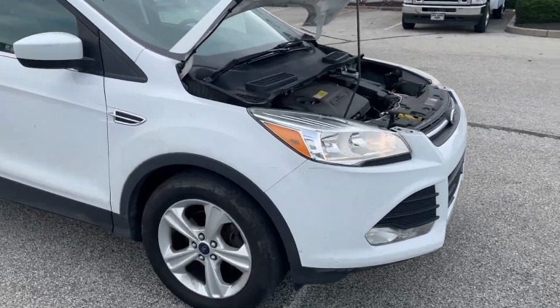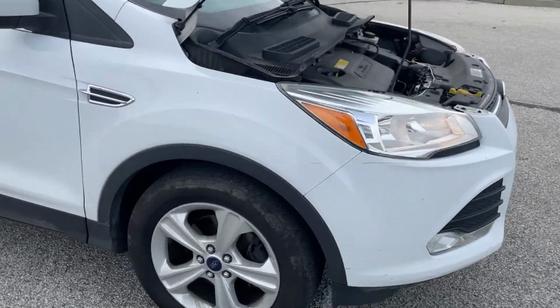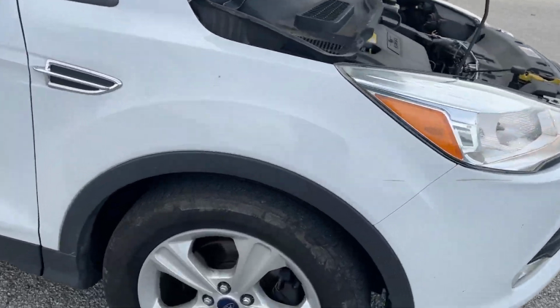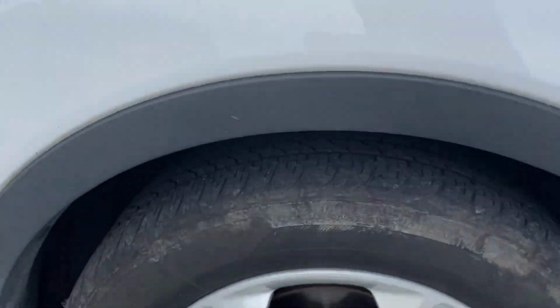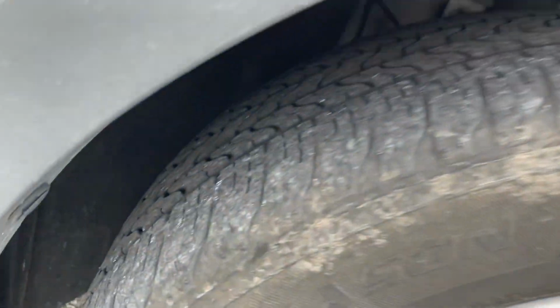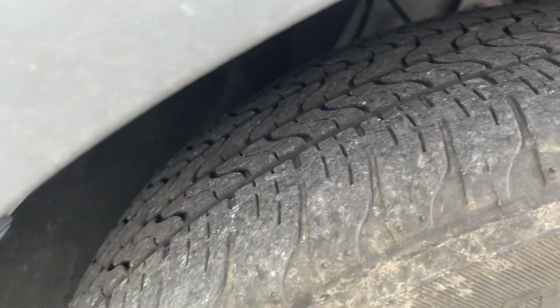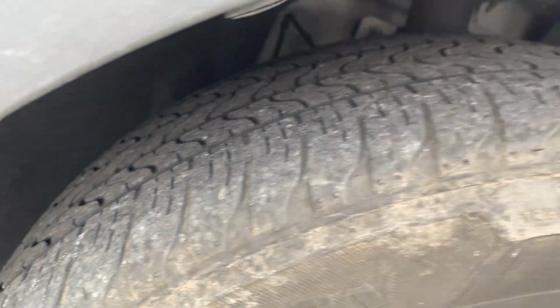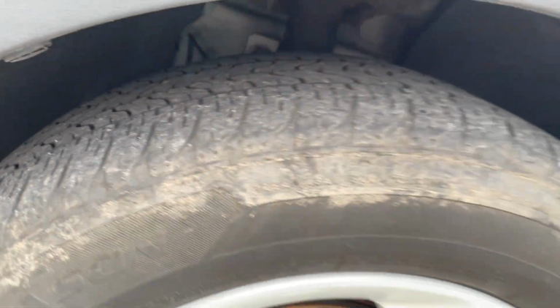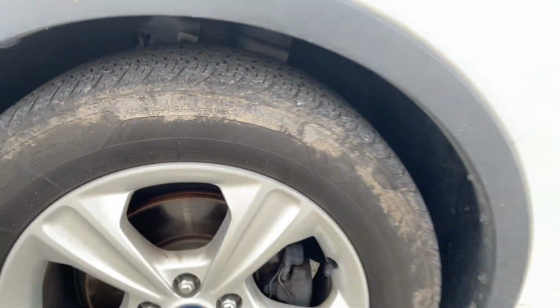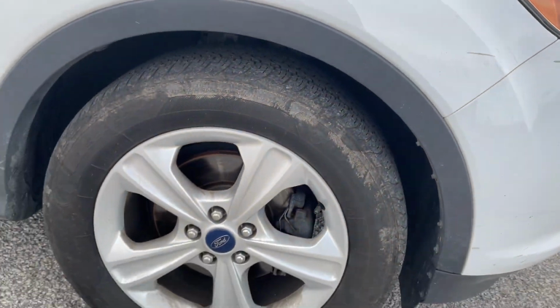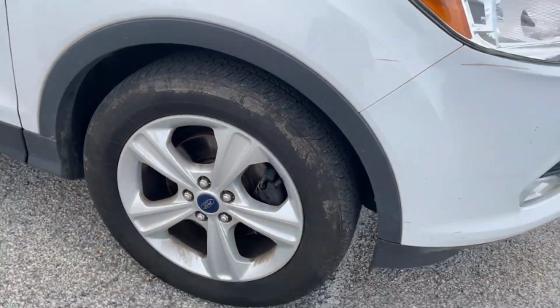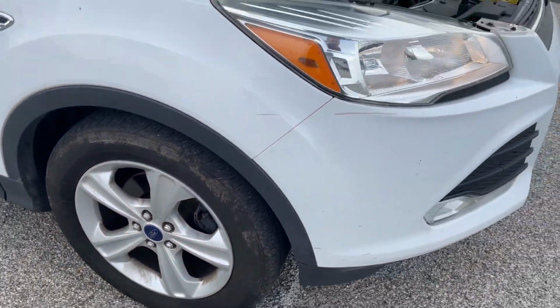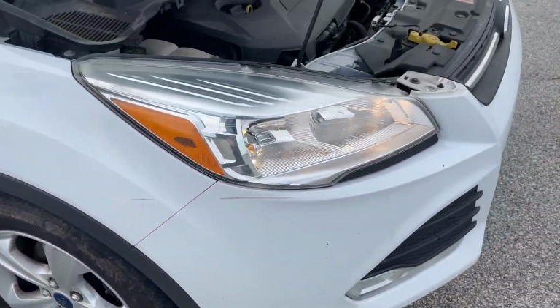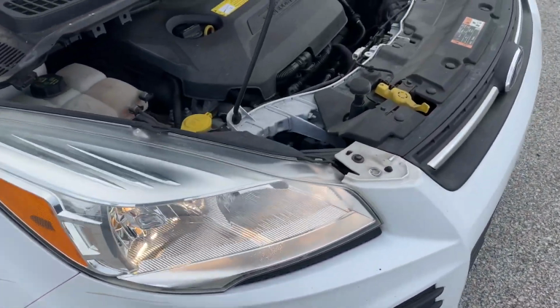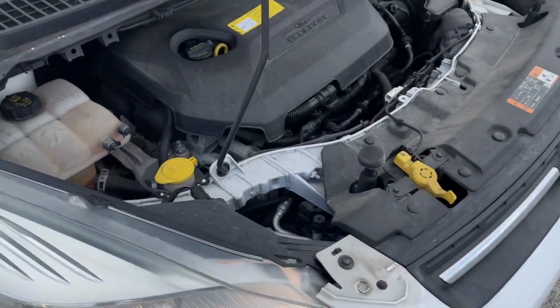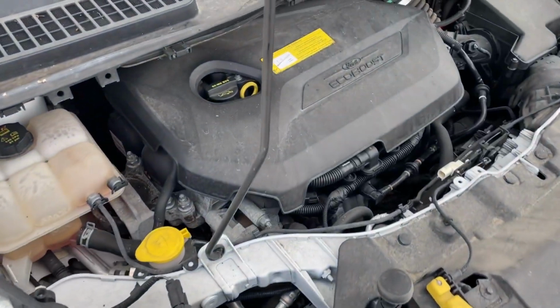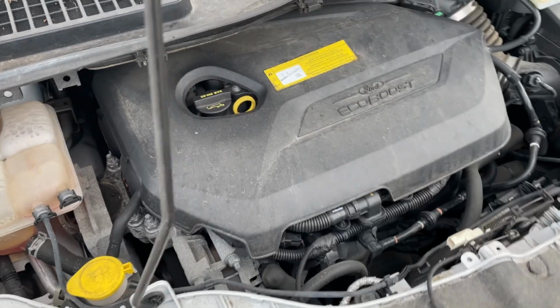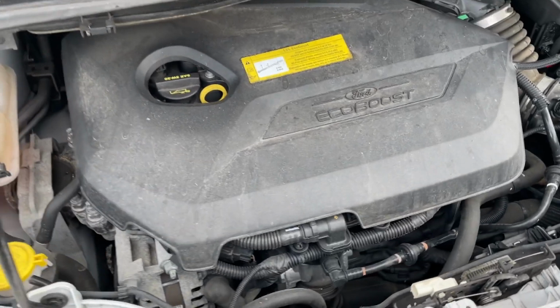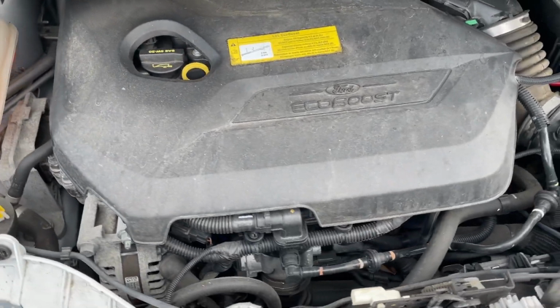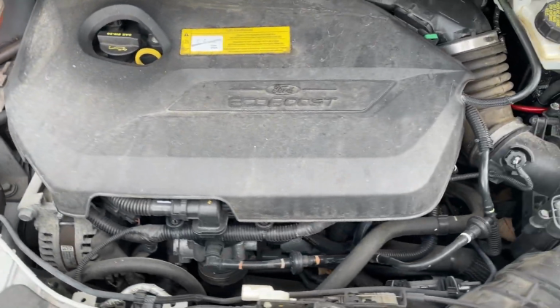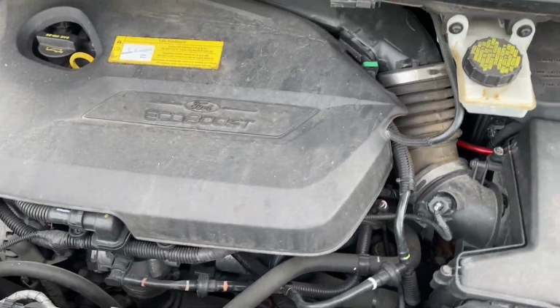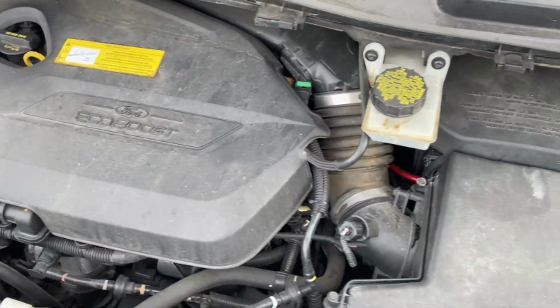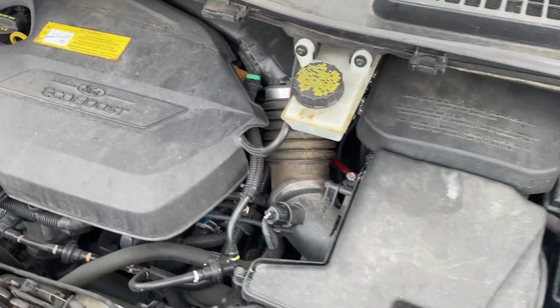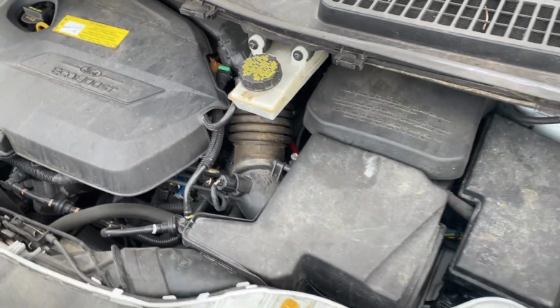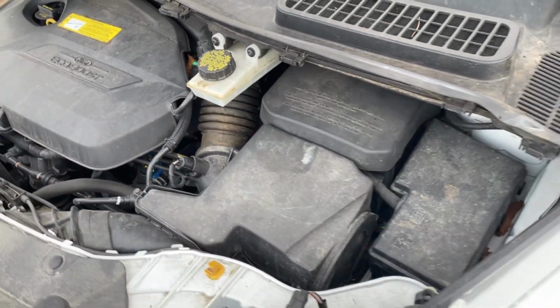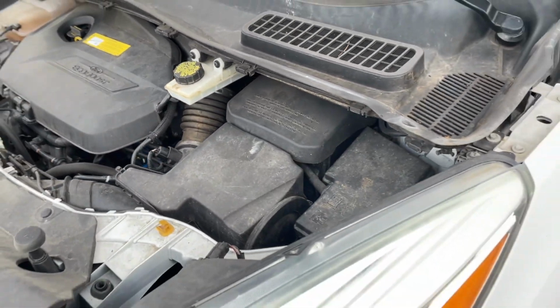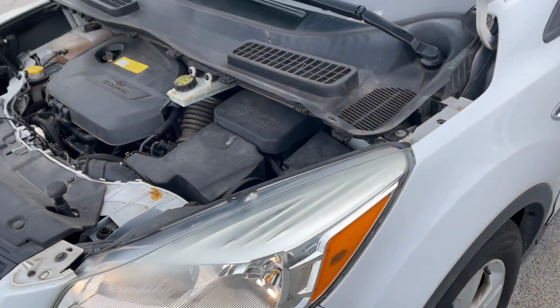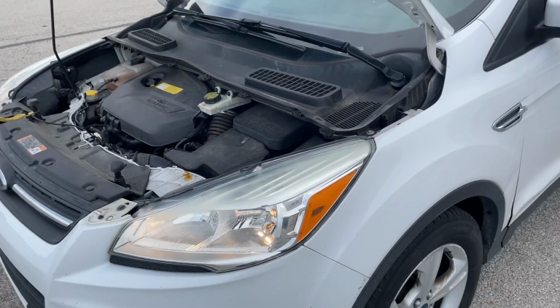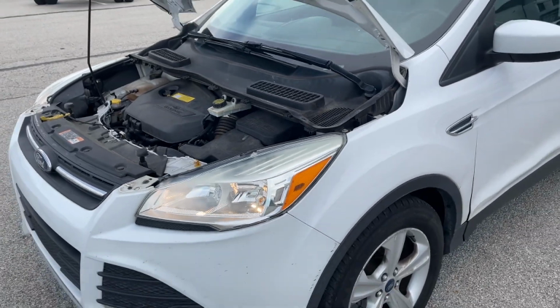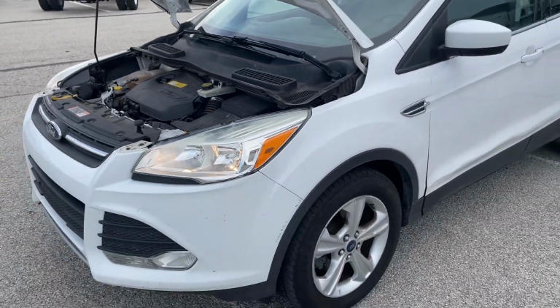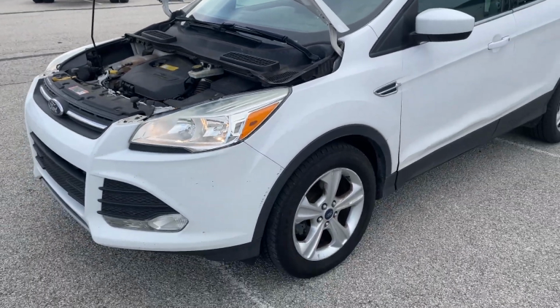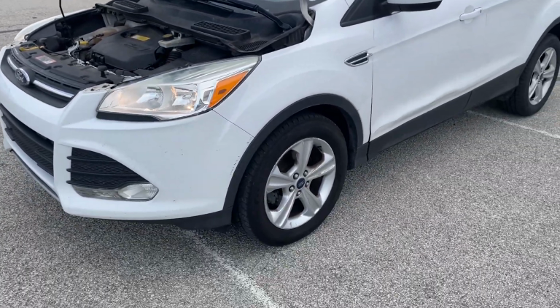2015 Ford Escape. Front tires are about something bald. 4.6 liter EcoBoost. Runs good, drives good, shifts like it should.